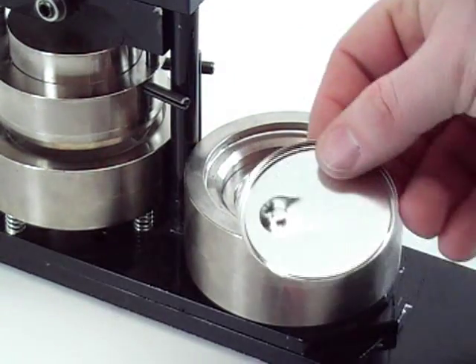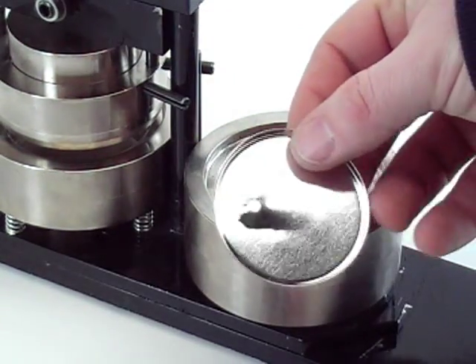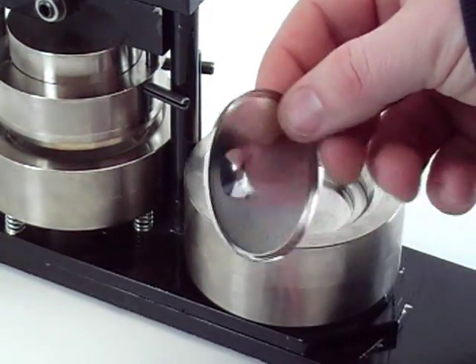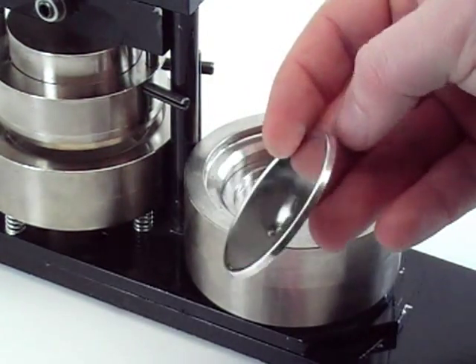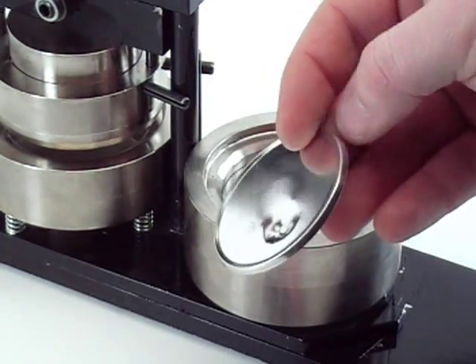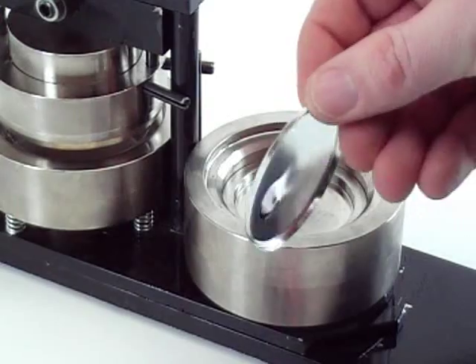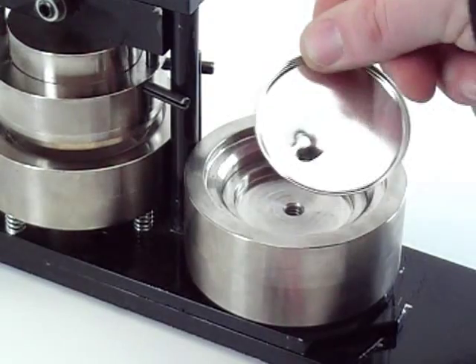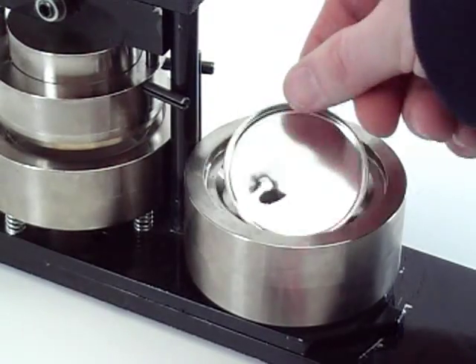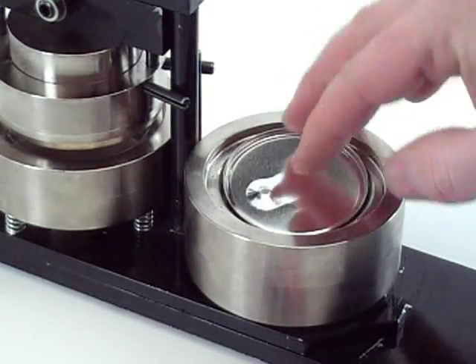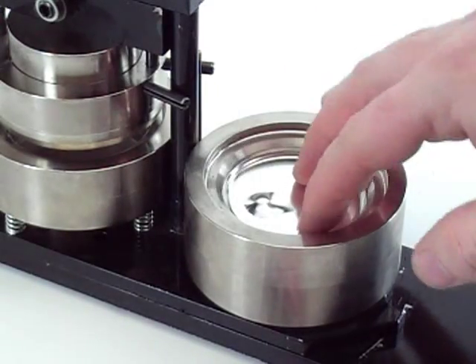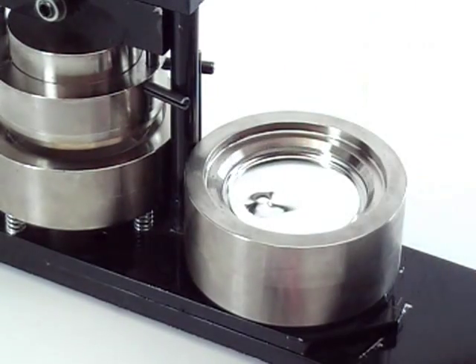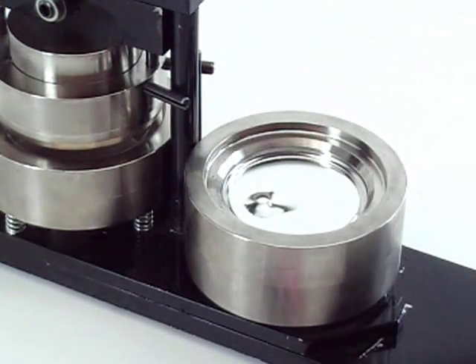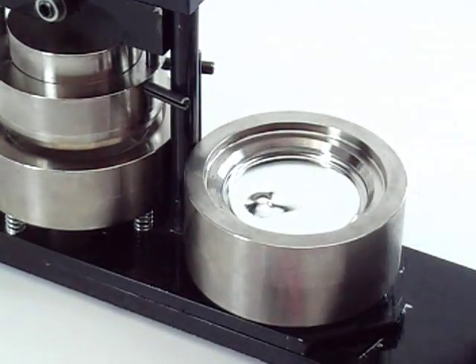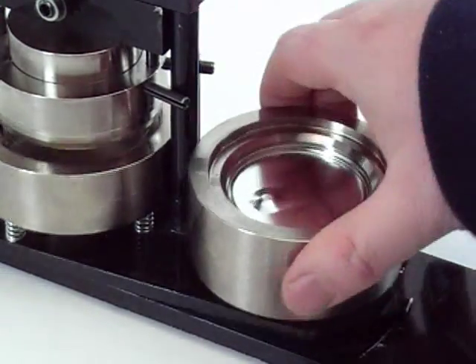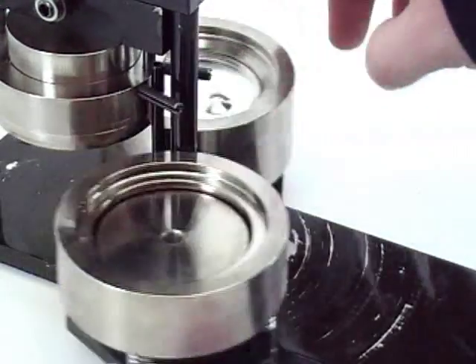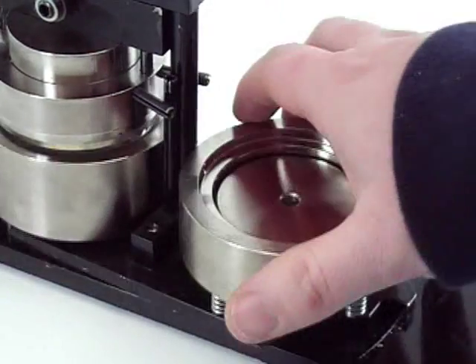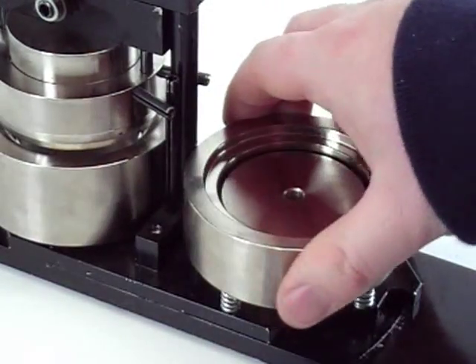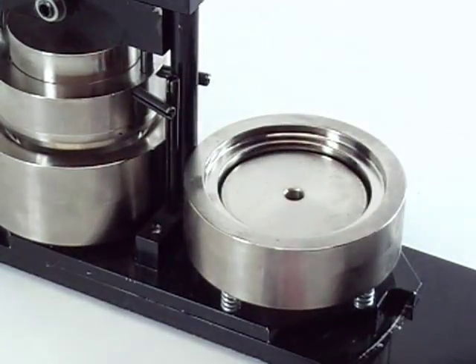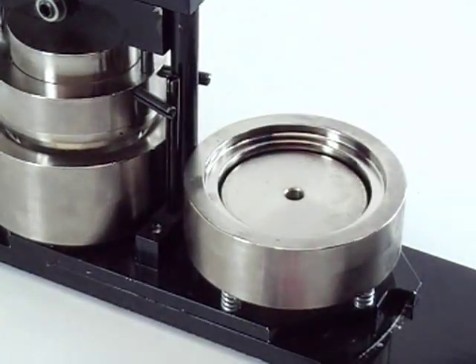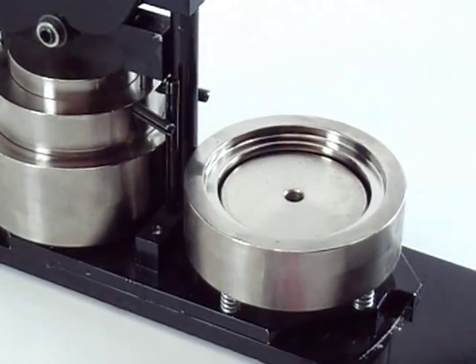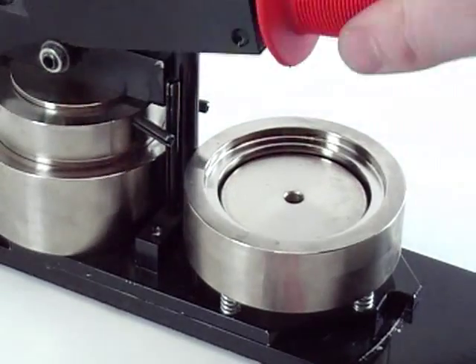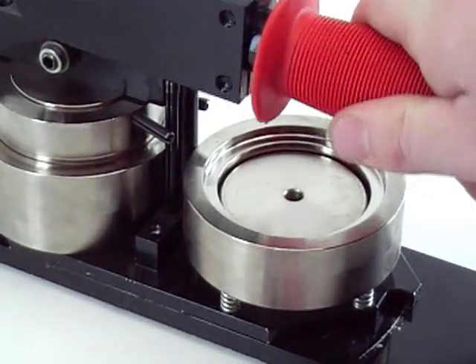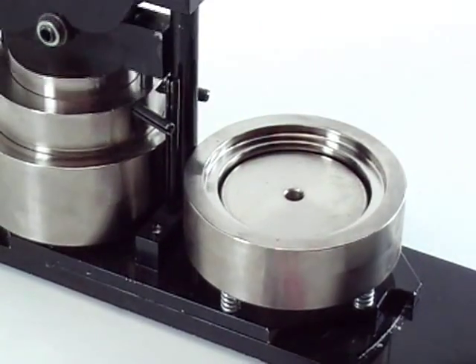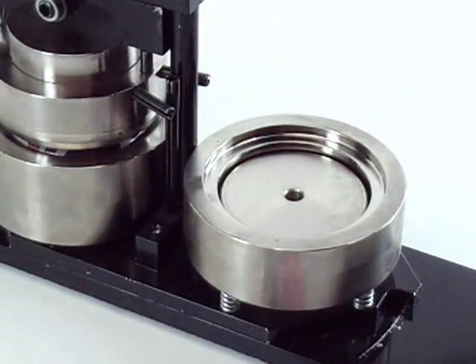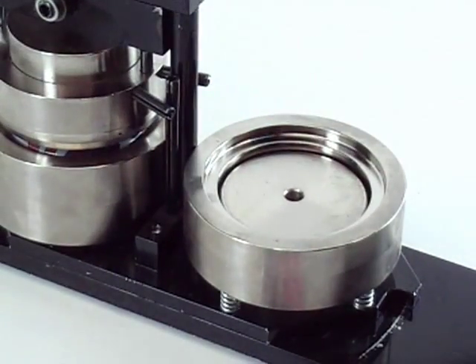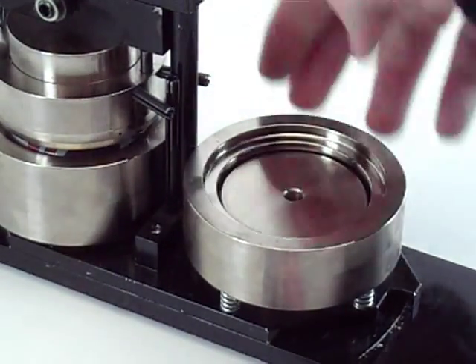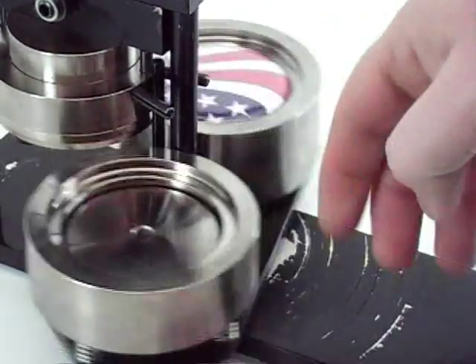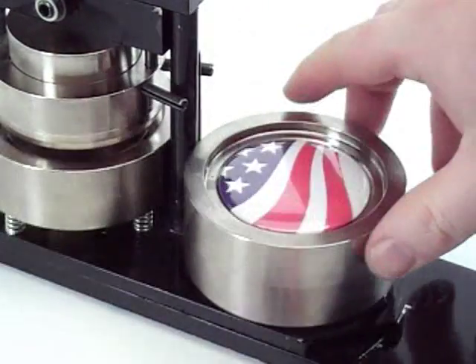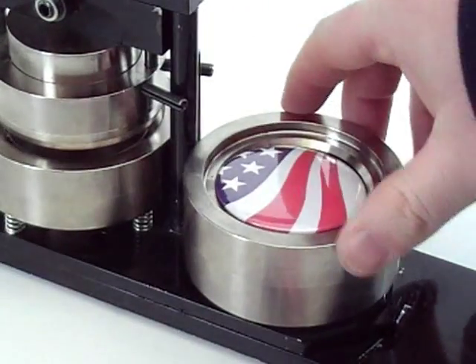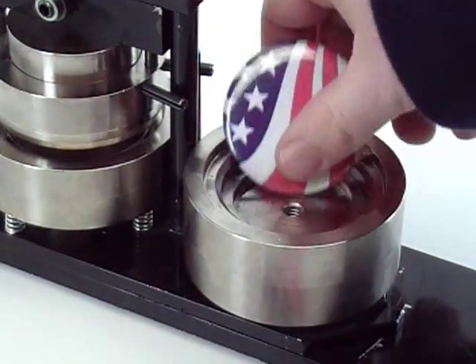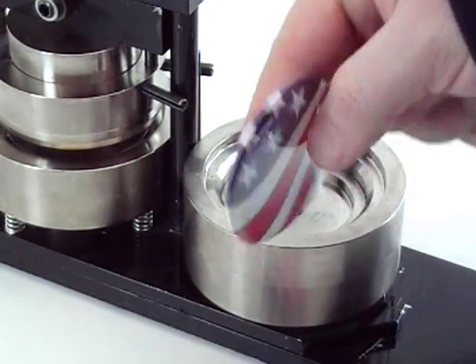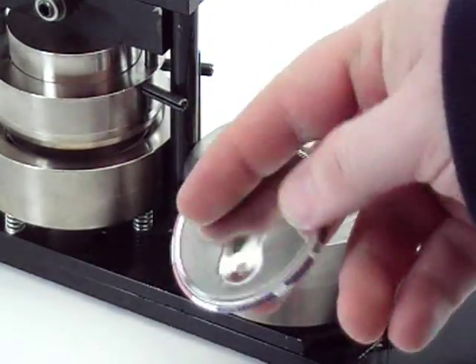Then you put in the back of the button — this is the flat back — put the sharp side up, spin the die, and pull down the handle. That completes the assembly process of the magnet.